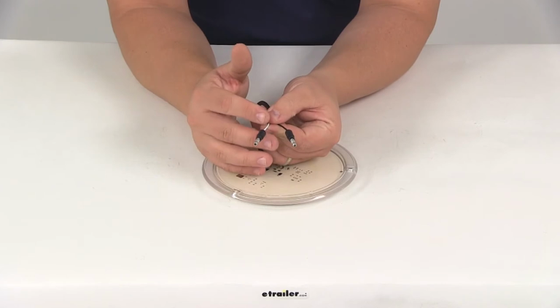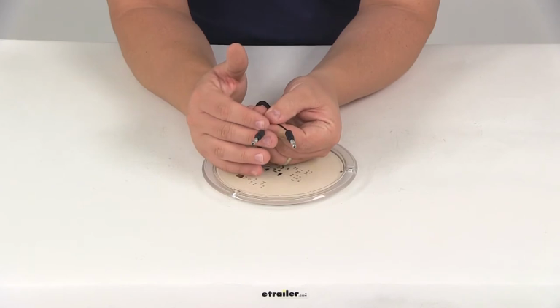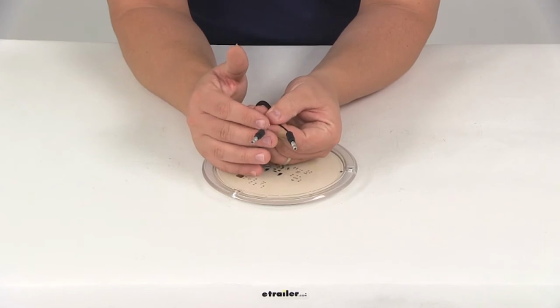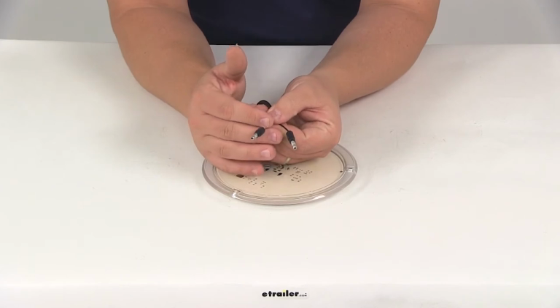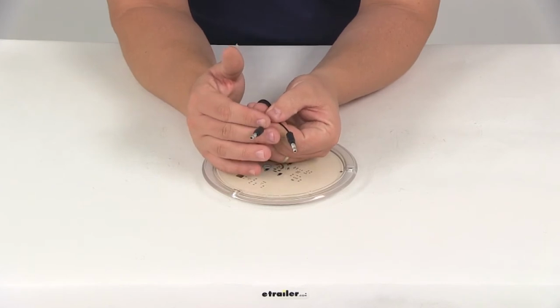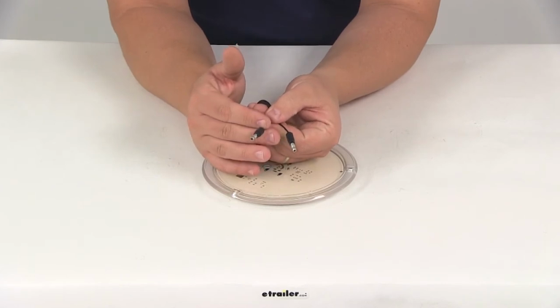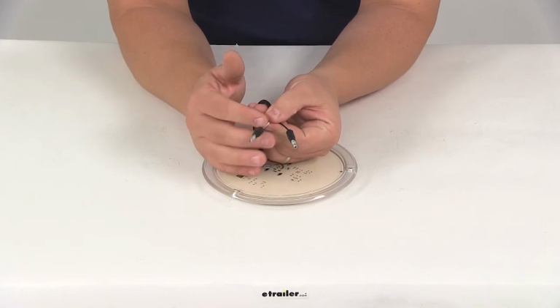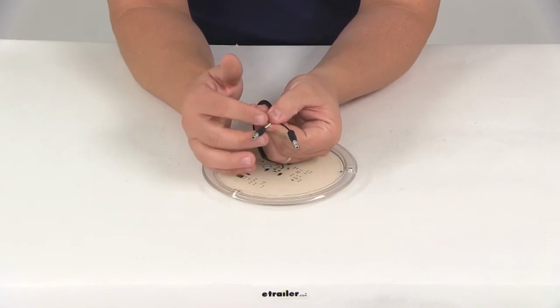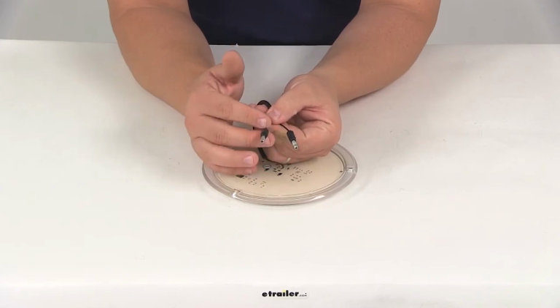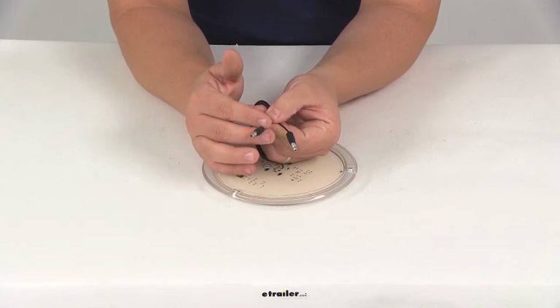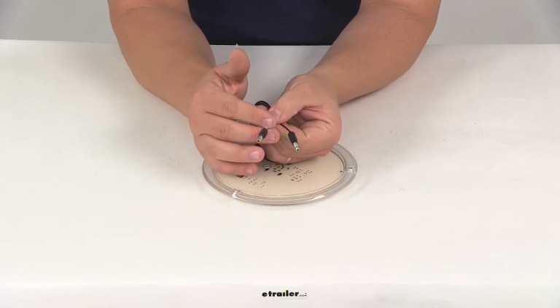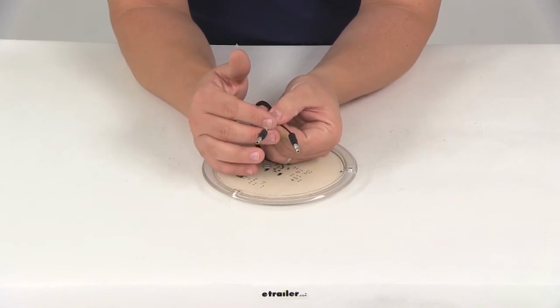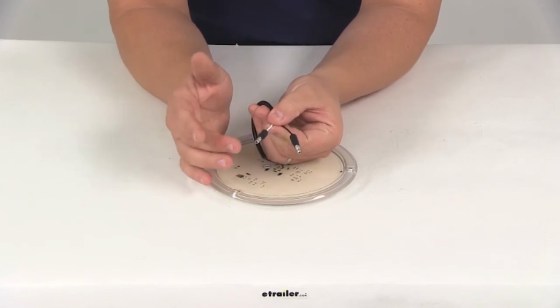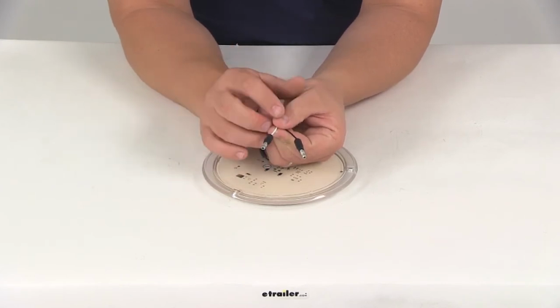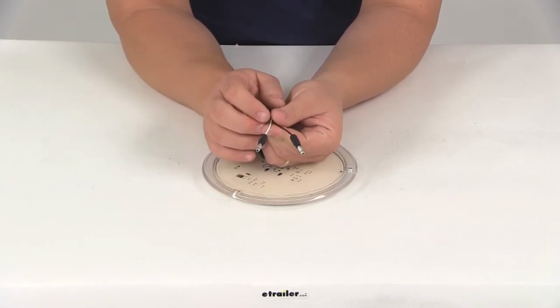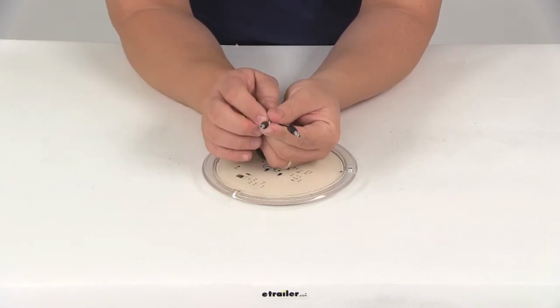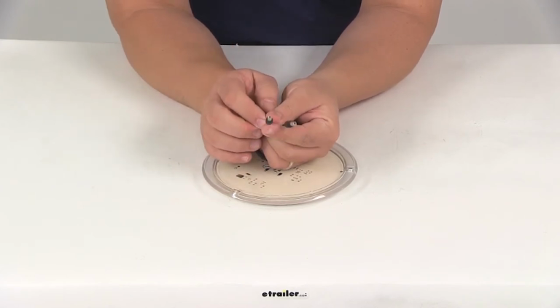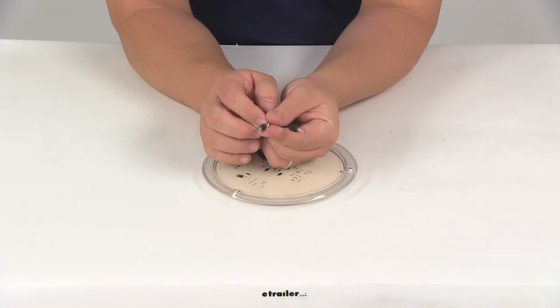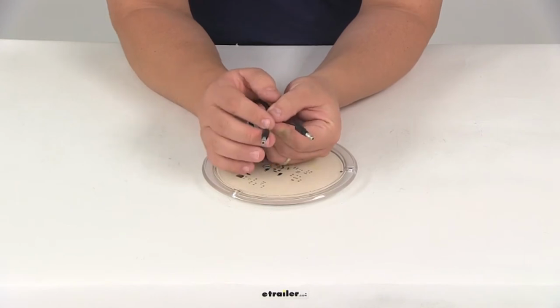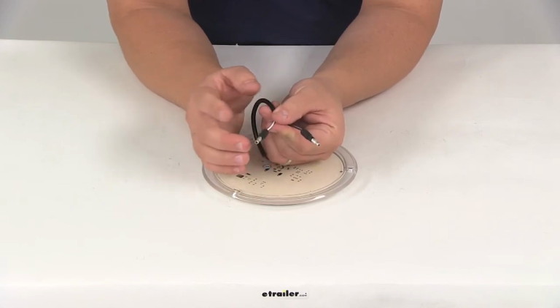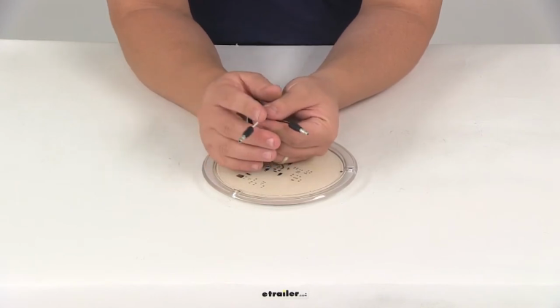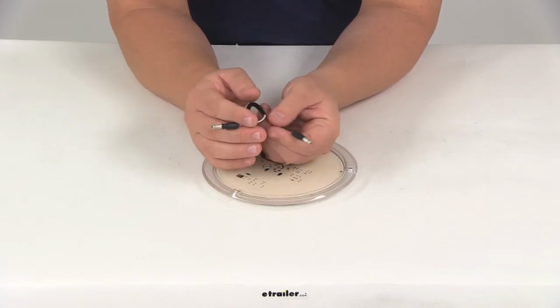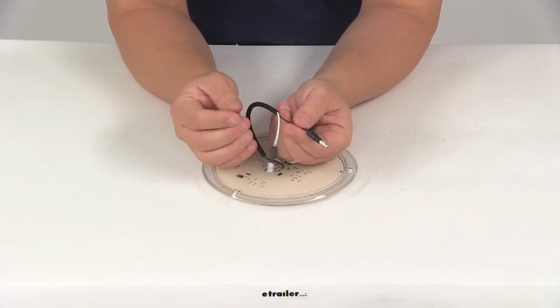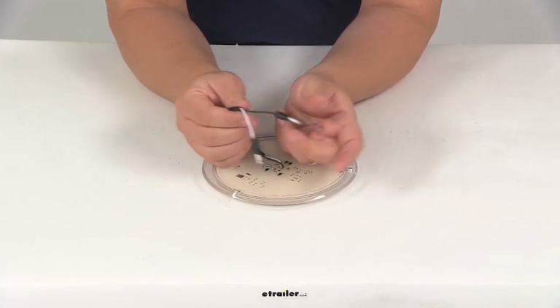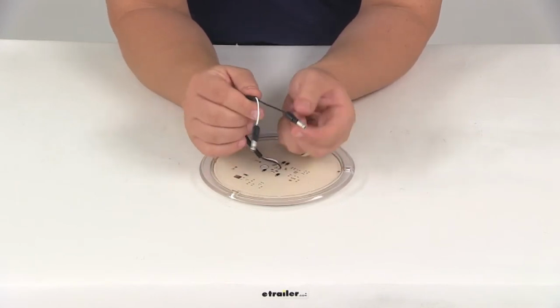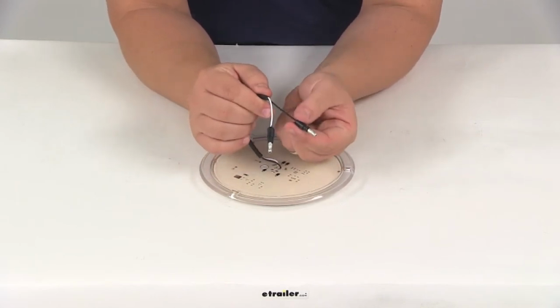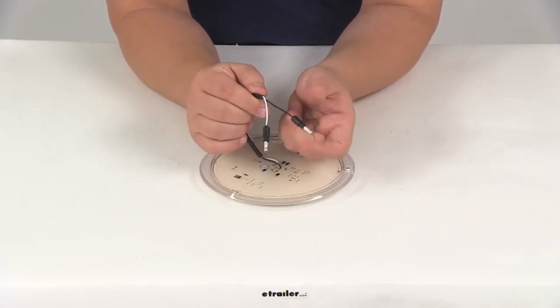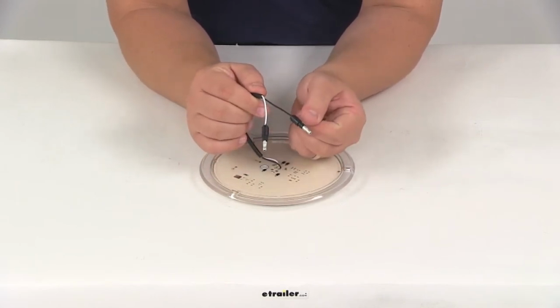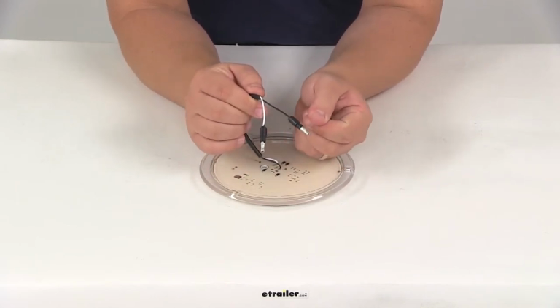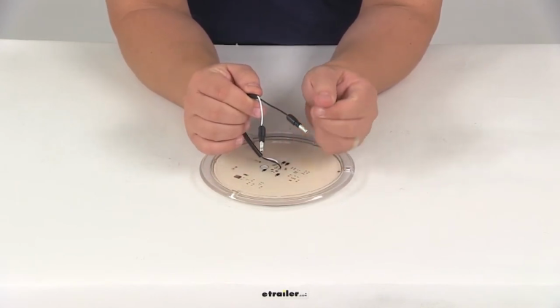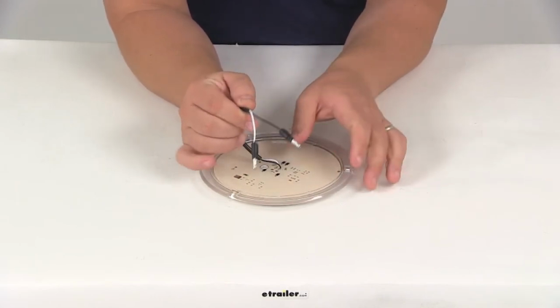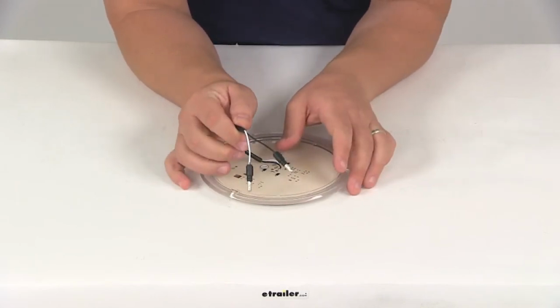If you don't want to use those bullets, you can simply cut them off and strip back the wiring as needed for a hardwire application. That's up to you, but they're pre-attached.